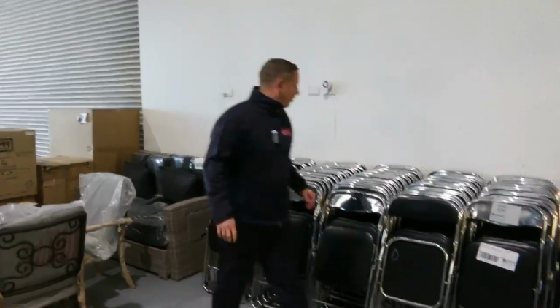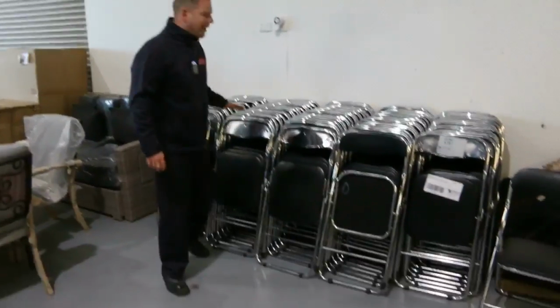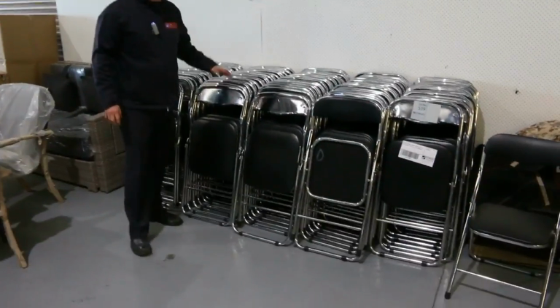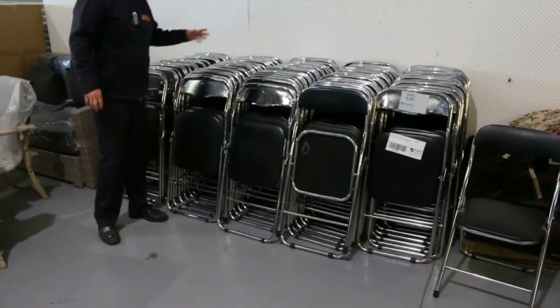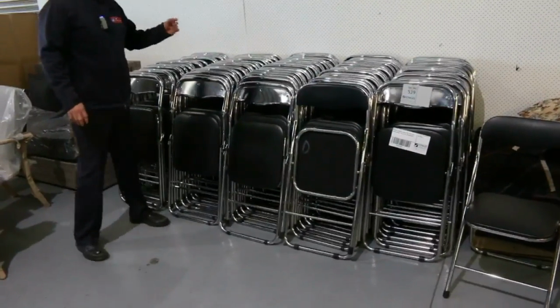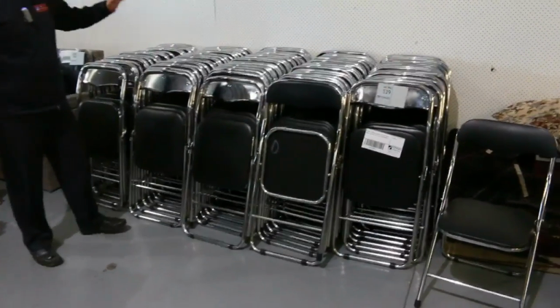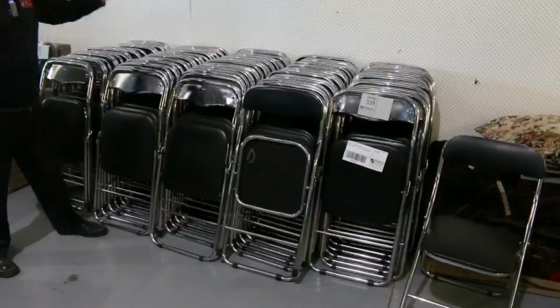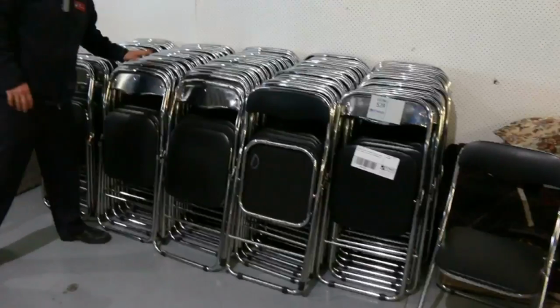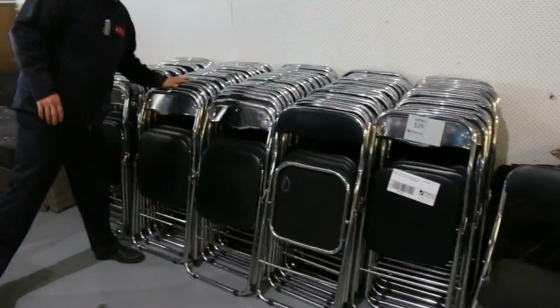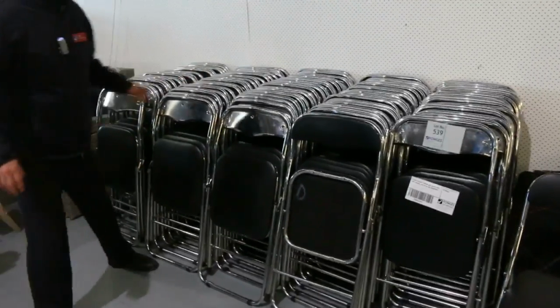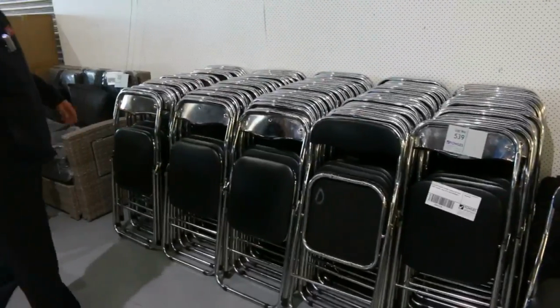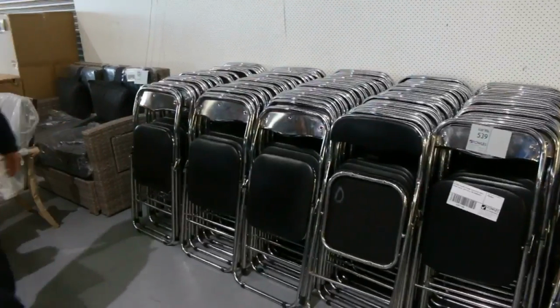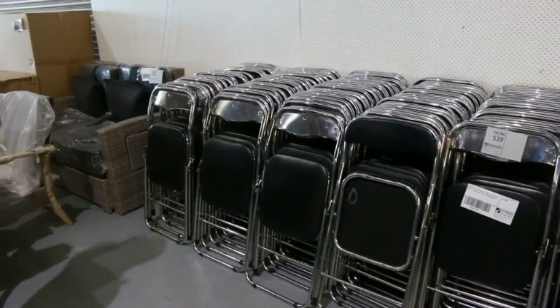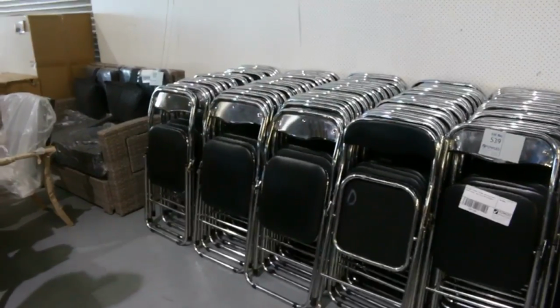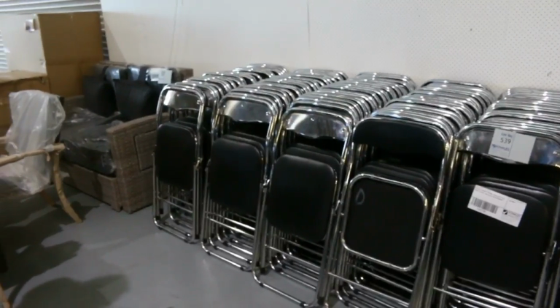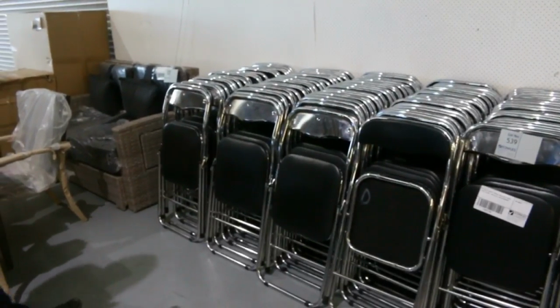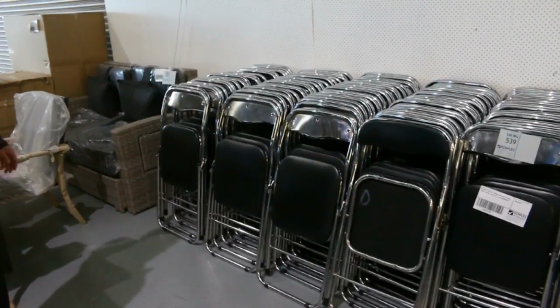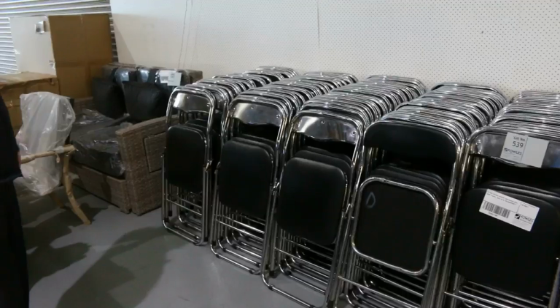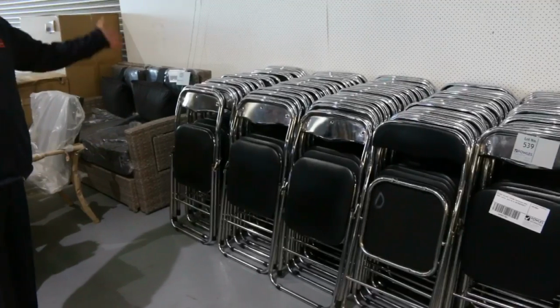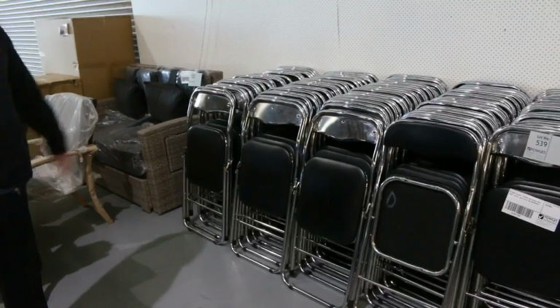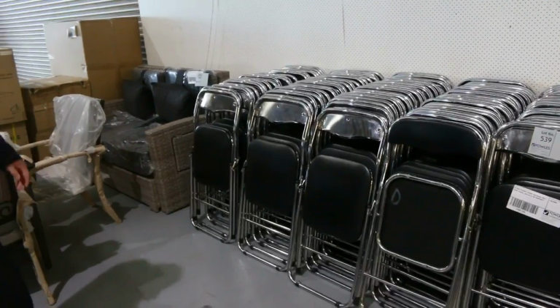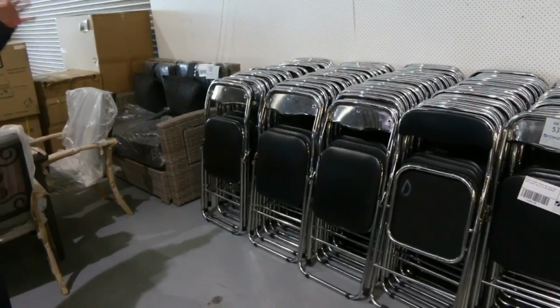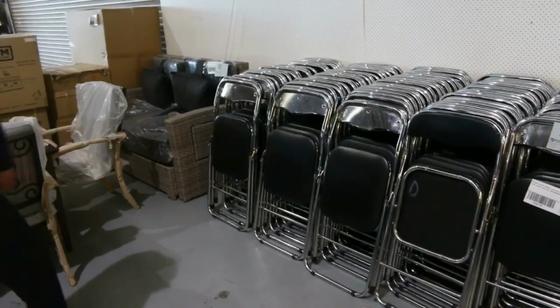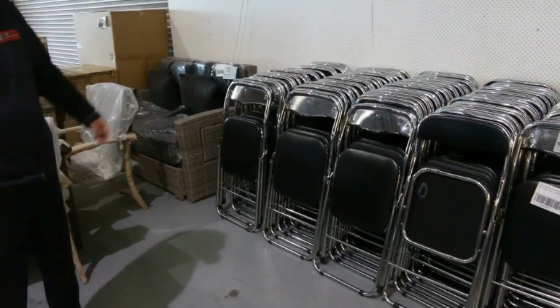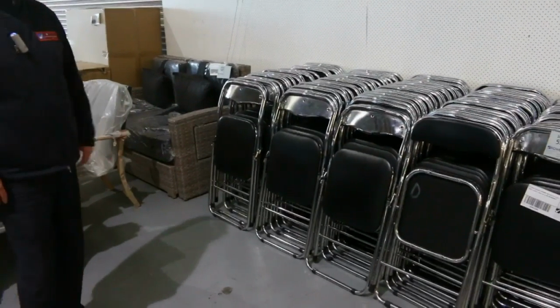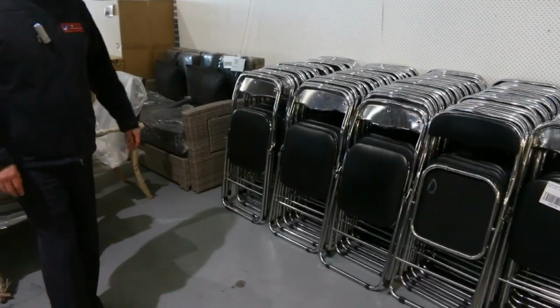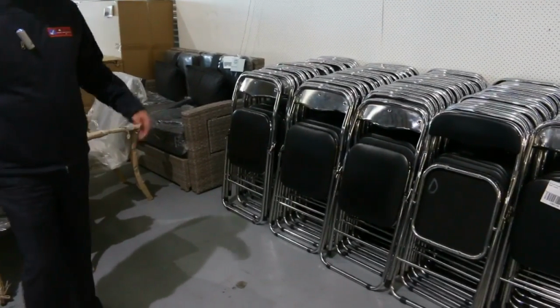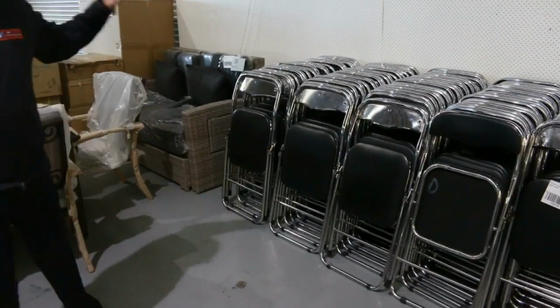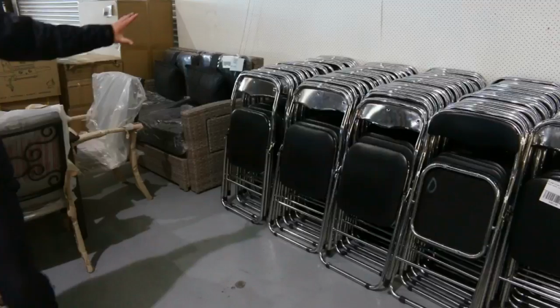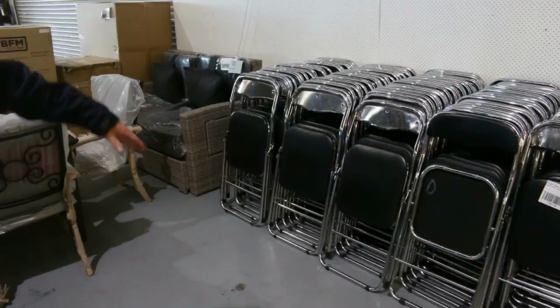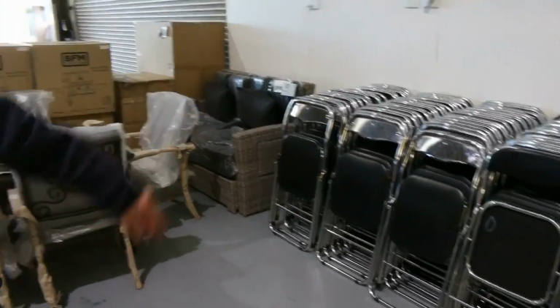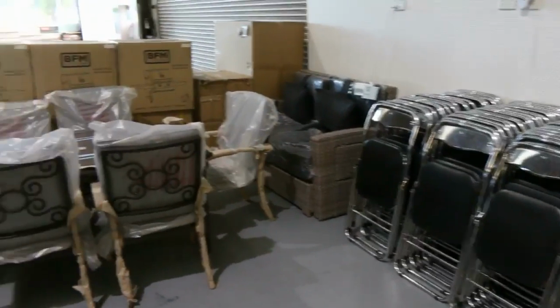Well, I thought we'd start out here with lot 539 — it's a good one. The folding ex-hire chrome and black vinyl event chairs. We'll get them going for a dollar each. I'm guessing they'll go for somewhere between $5 and $10 a piece. There's a hundred of those.